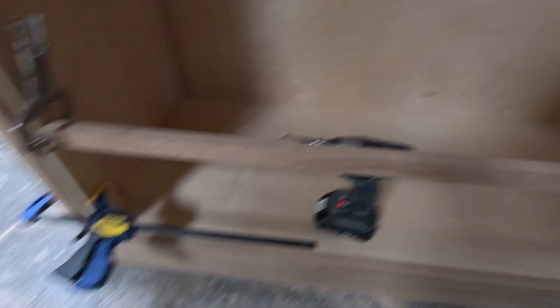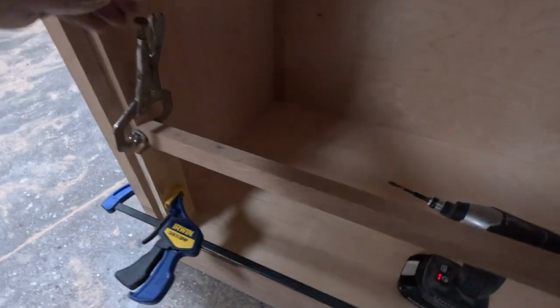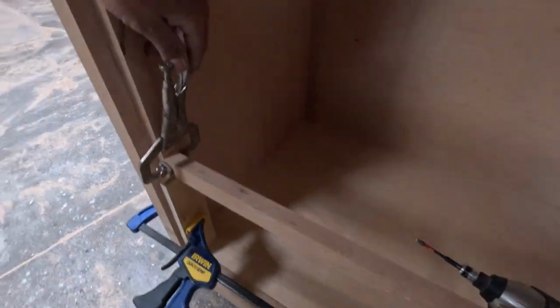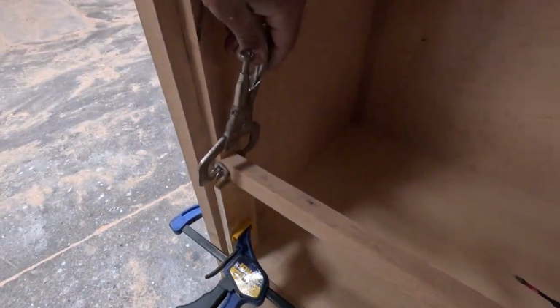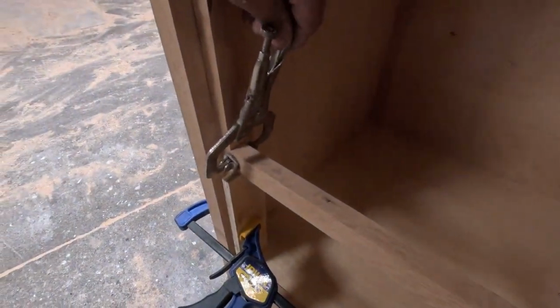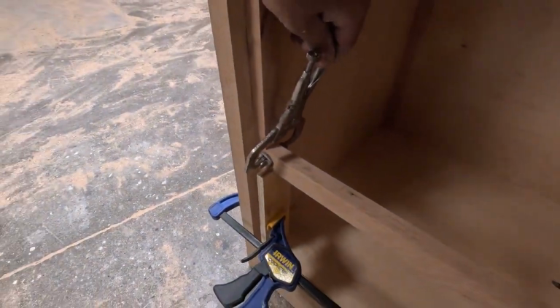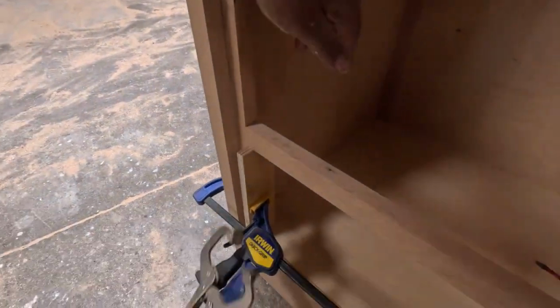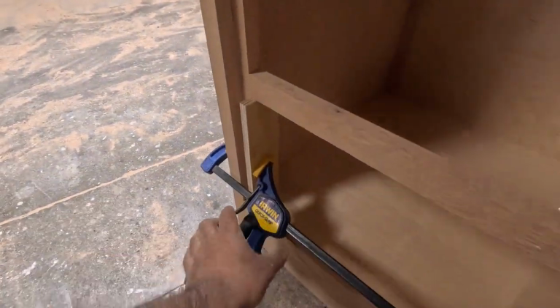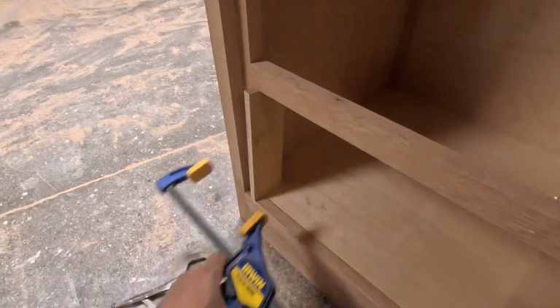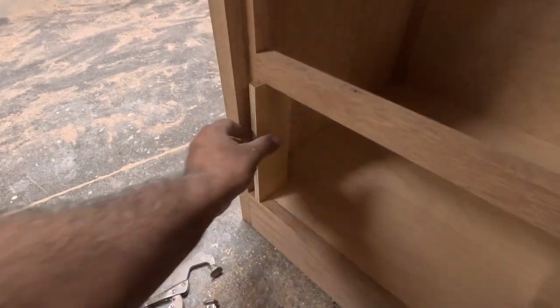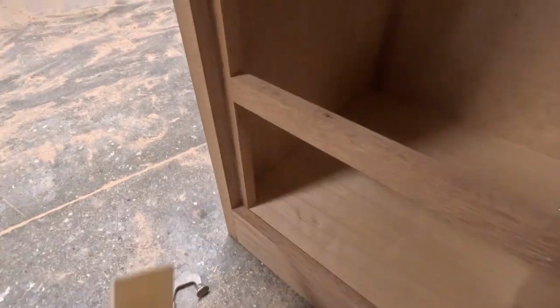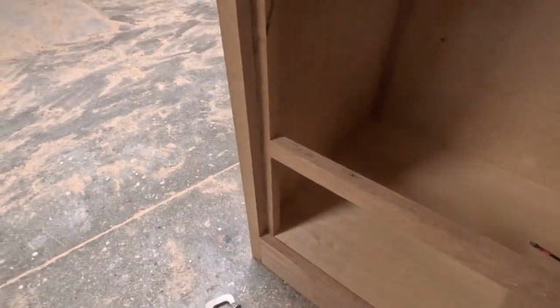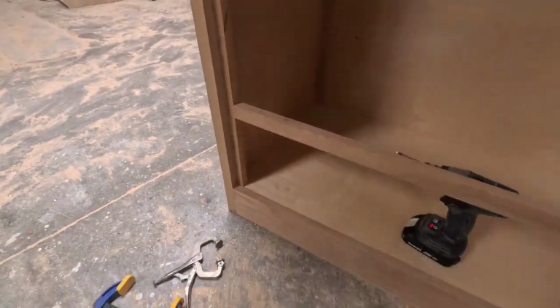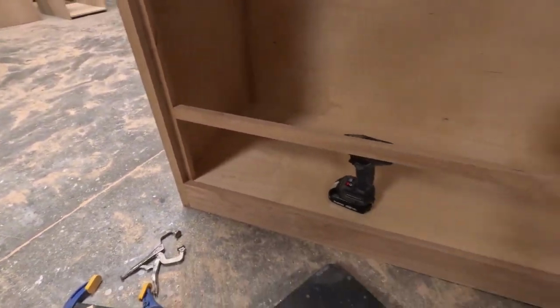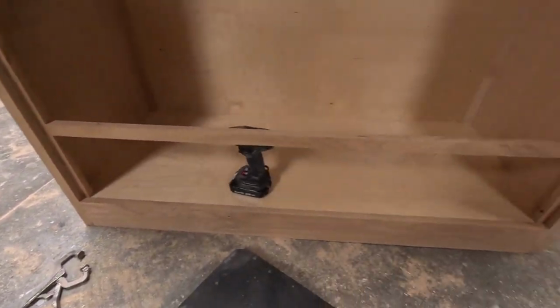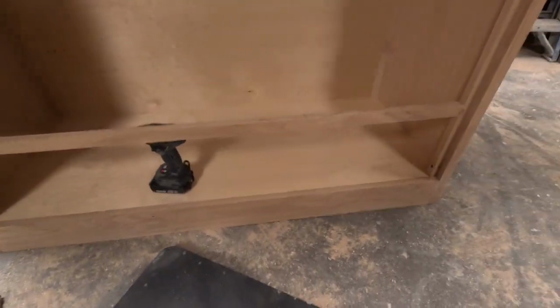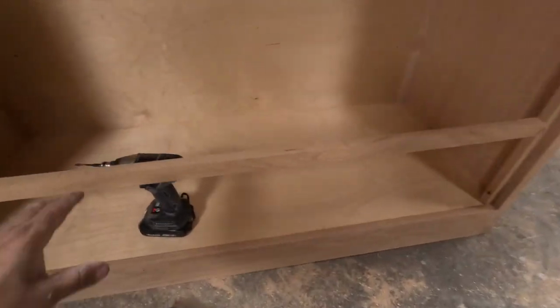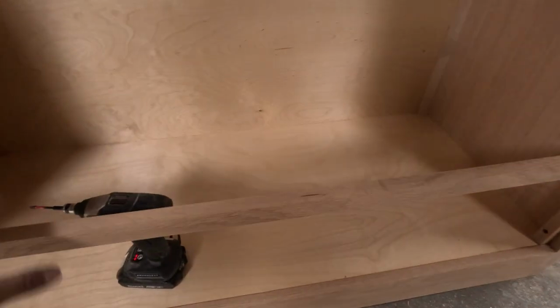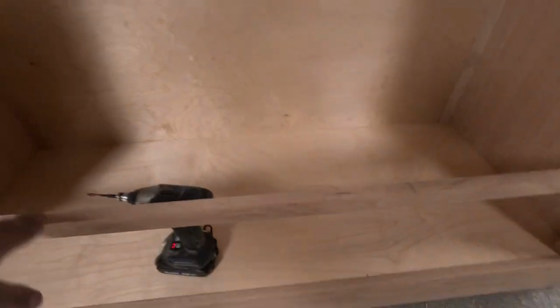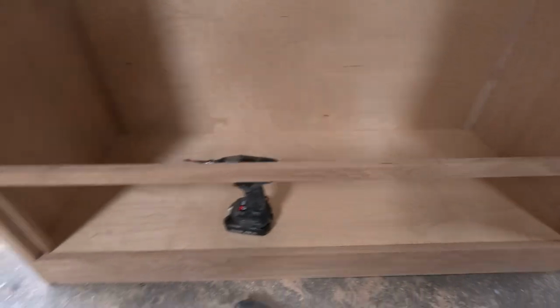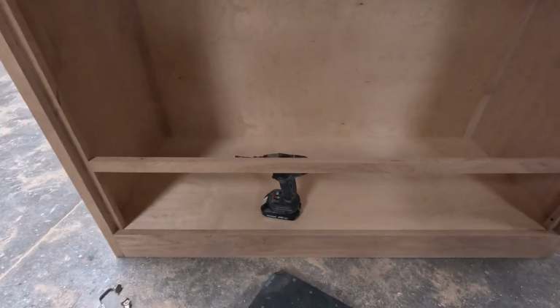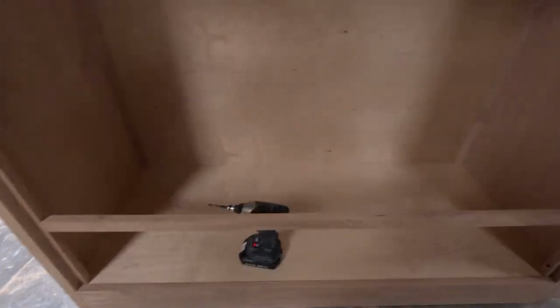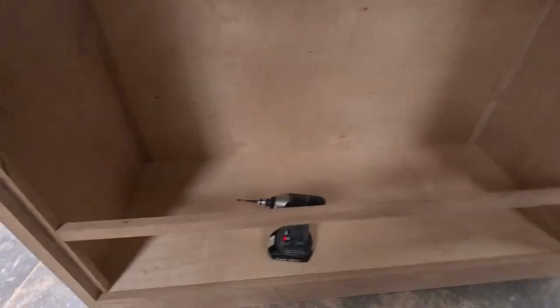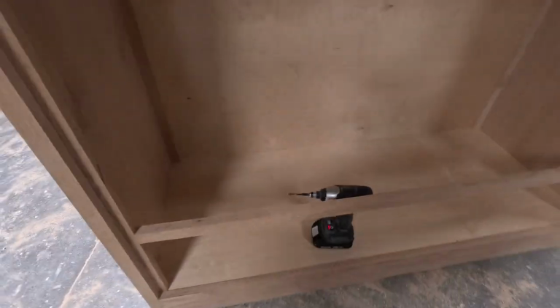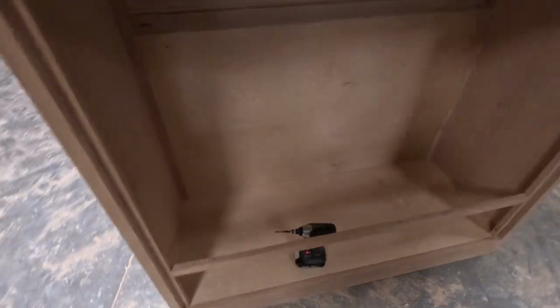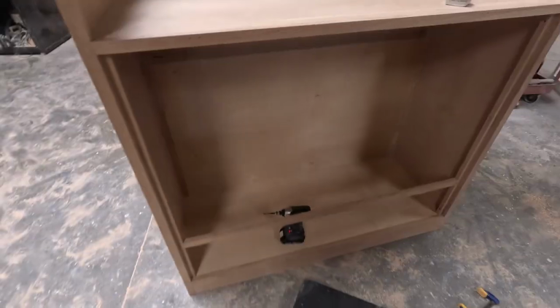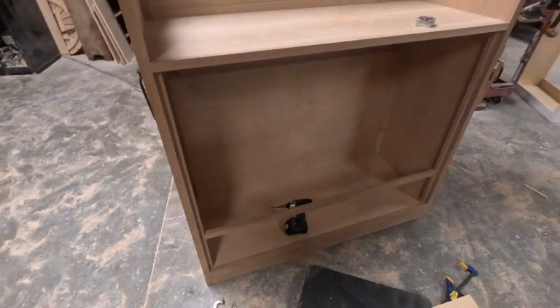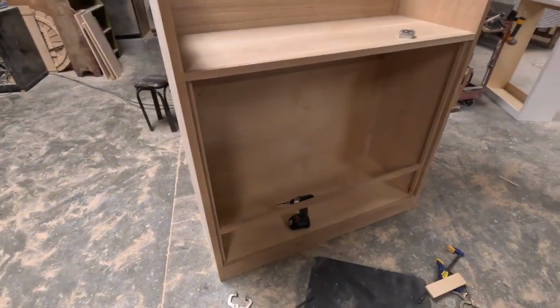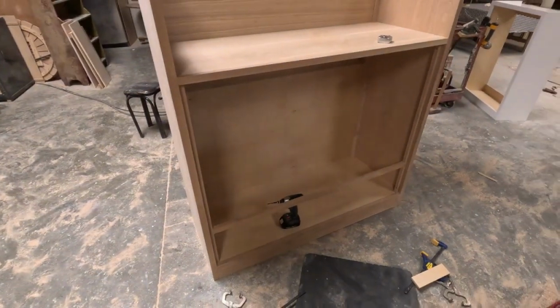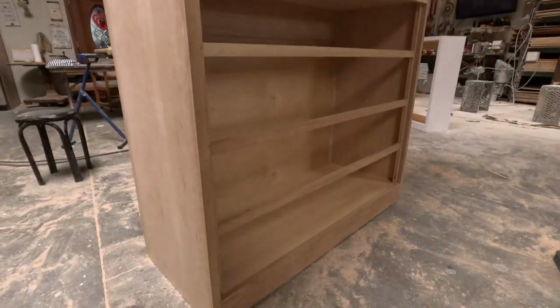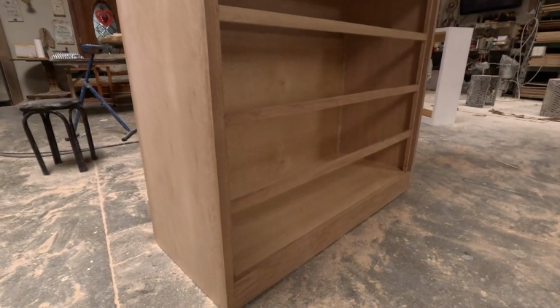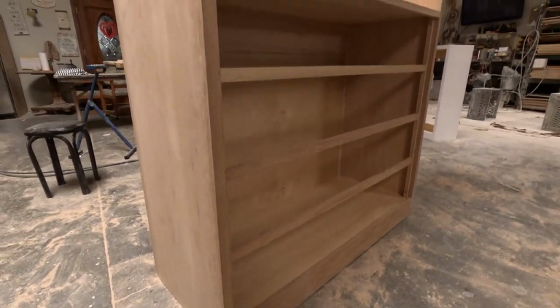I like using these vice grips — they're amazing. I put these templates so it gives me the exact height and it won't move. You don't want it to move even a sixteenth of an inch — it'll mess up all the drawers.